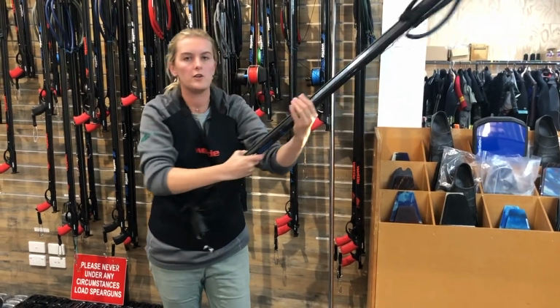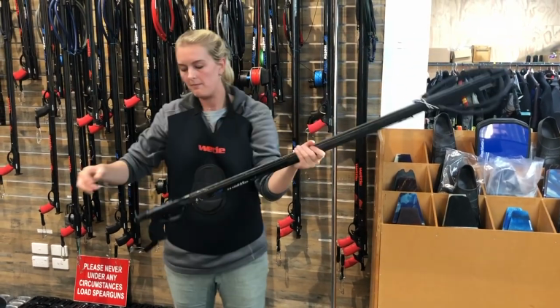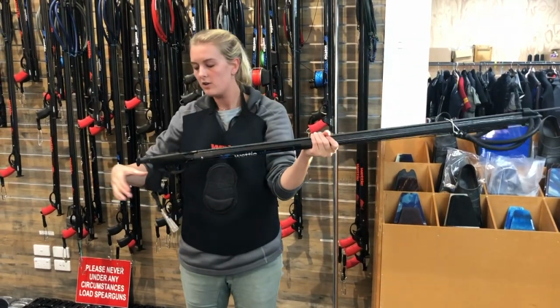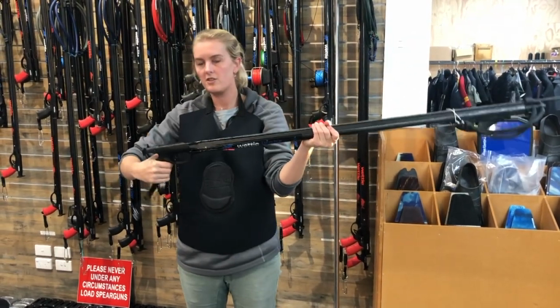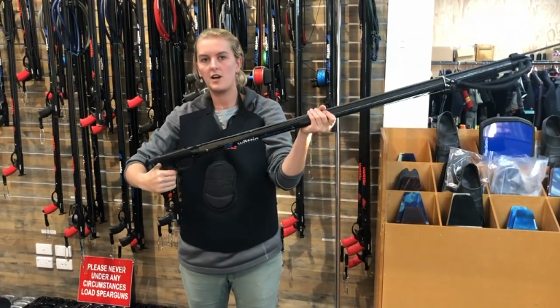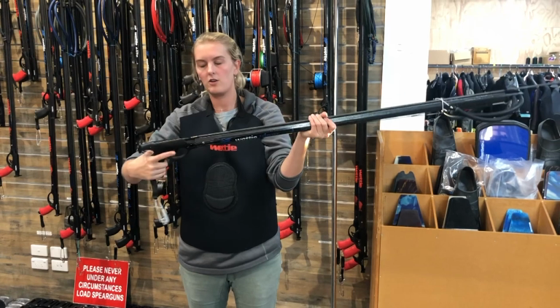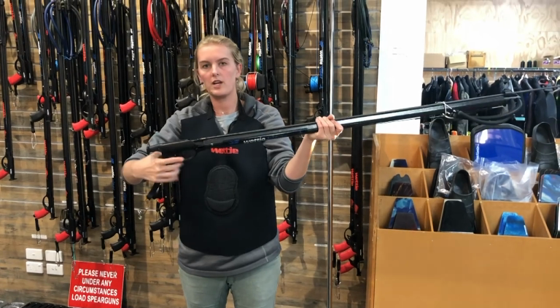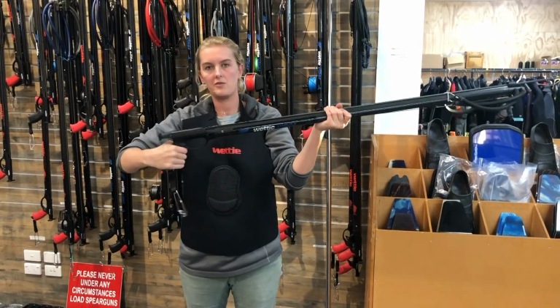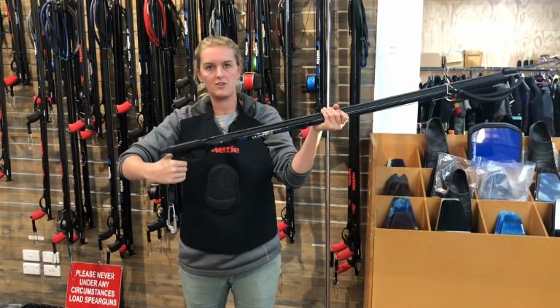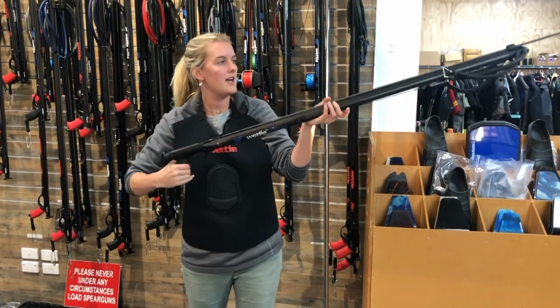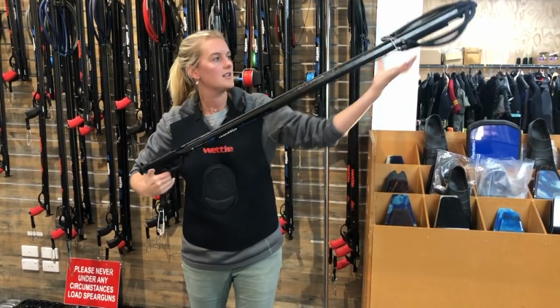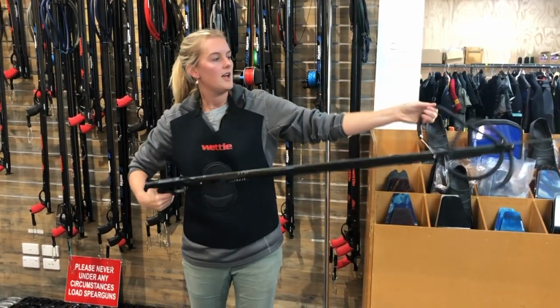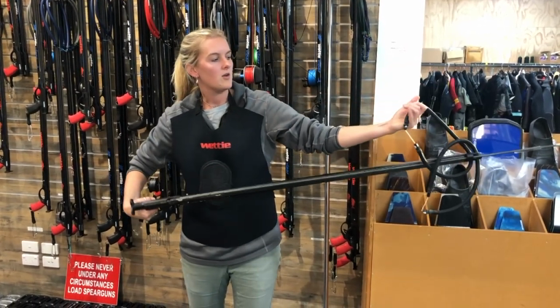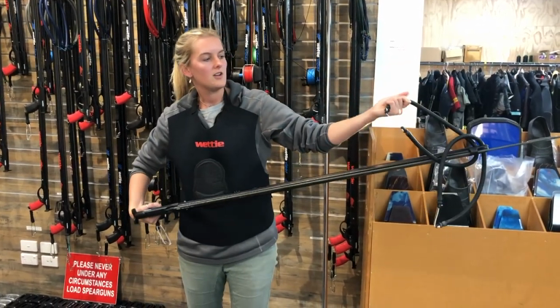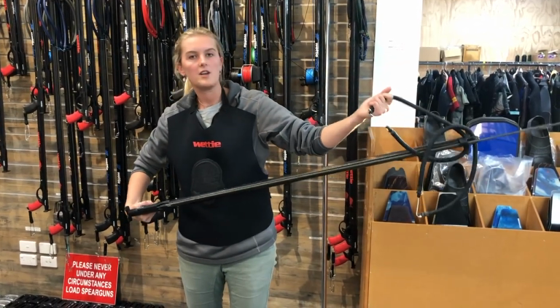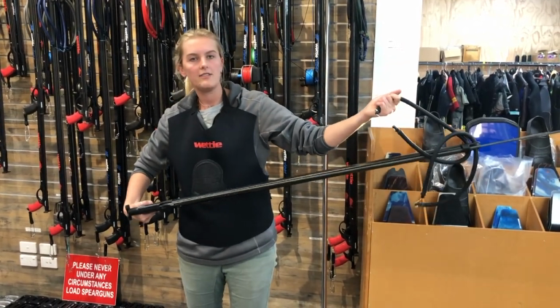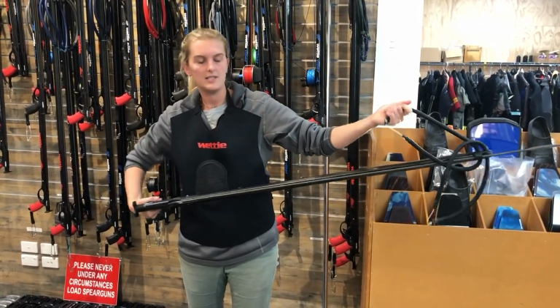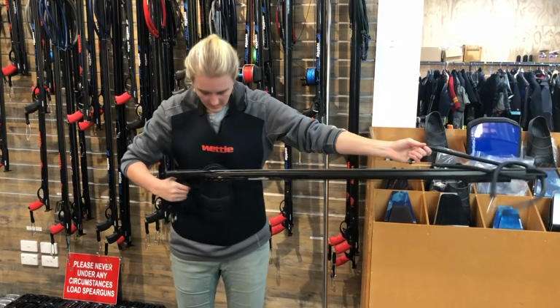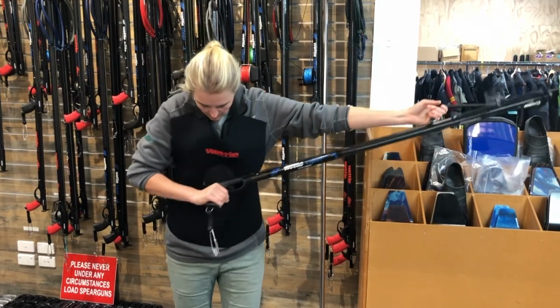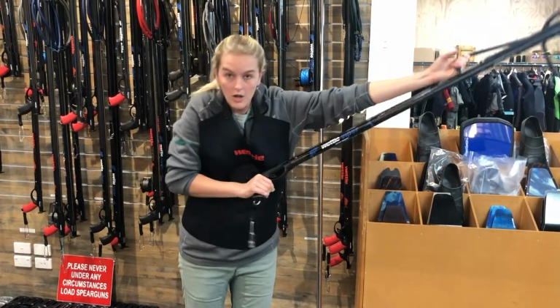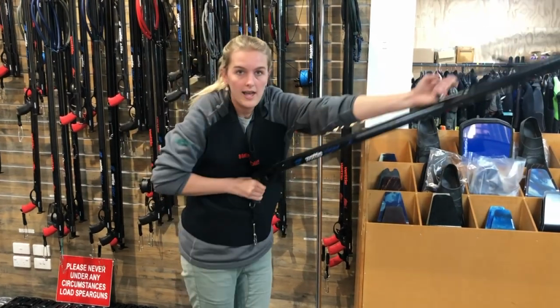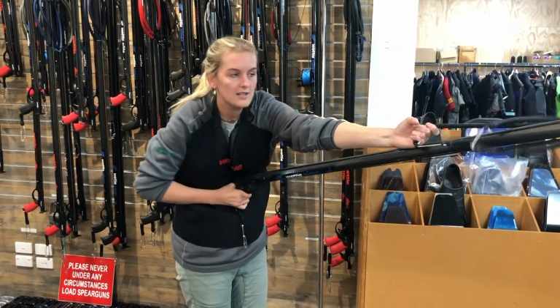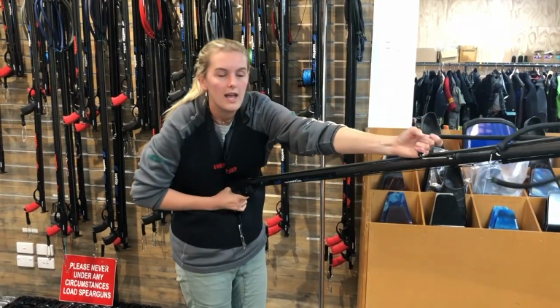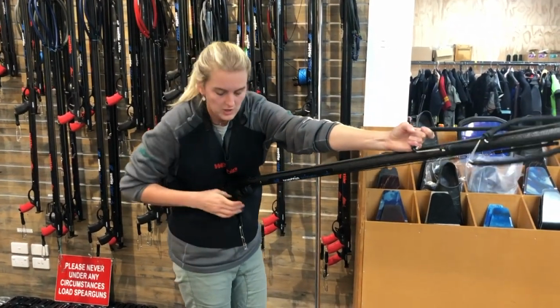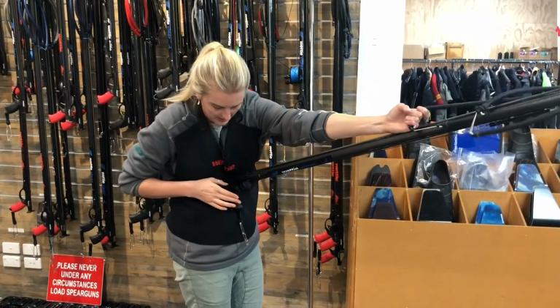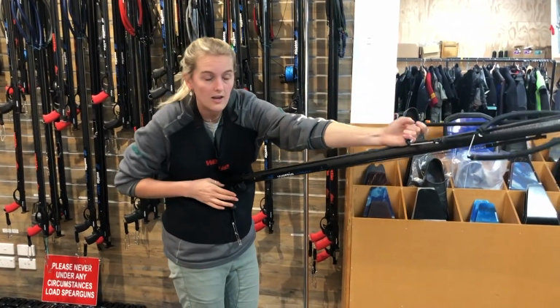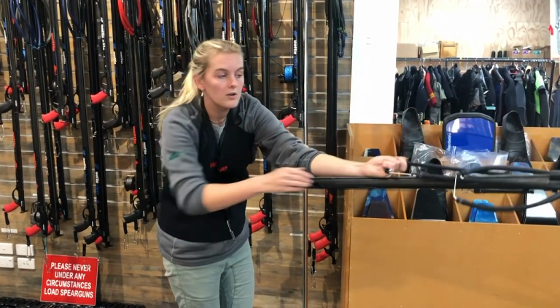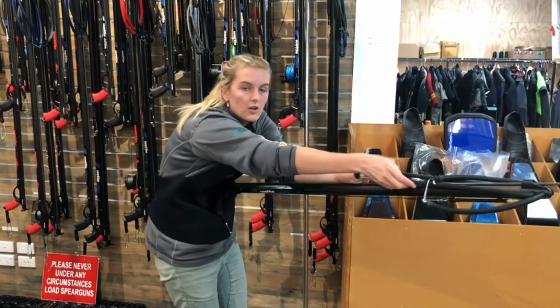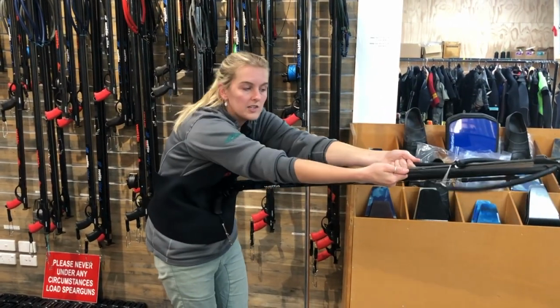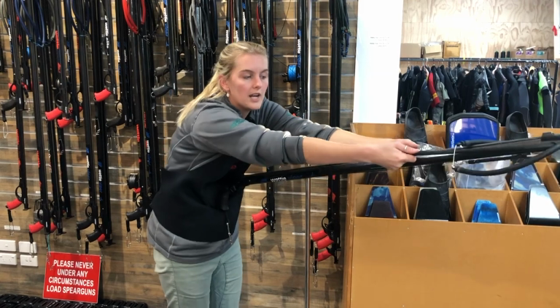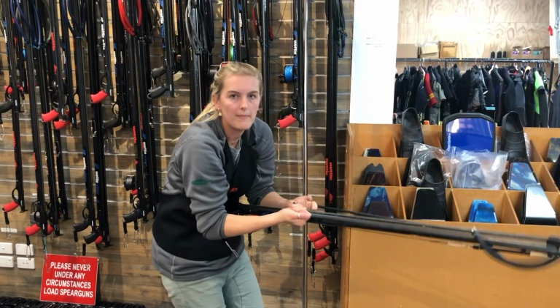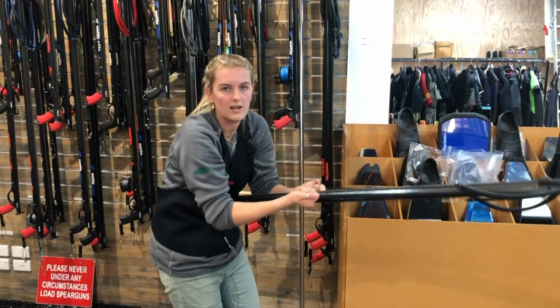So remember: your hand on the side here, not on the trigger — just holding the handle like that — and then your other hand on the side like this. Get it up onto your loading pad, and once you're okay to let that go, grab this side and rip it back quickly.